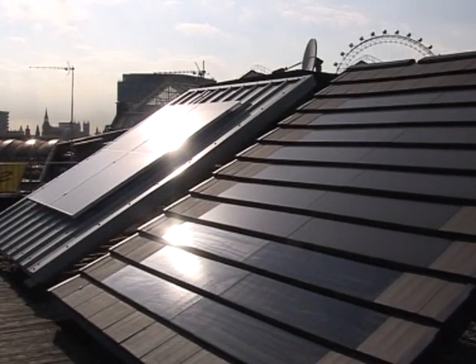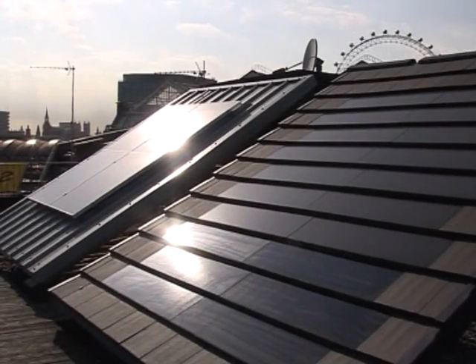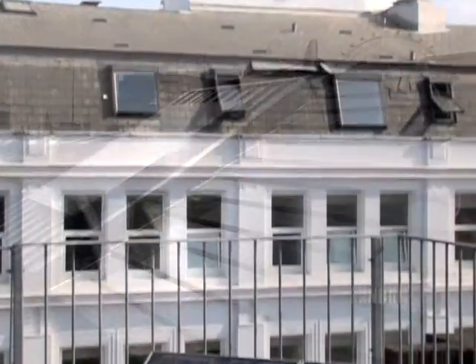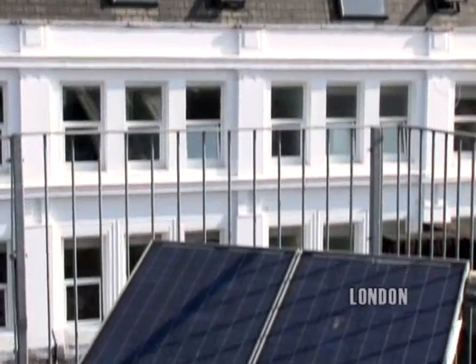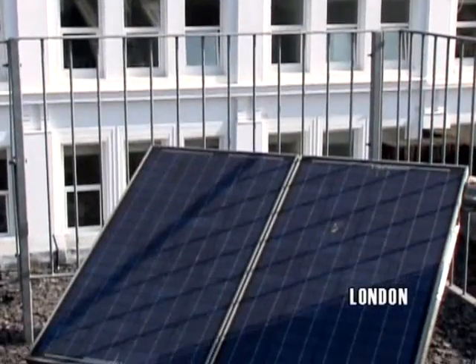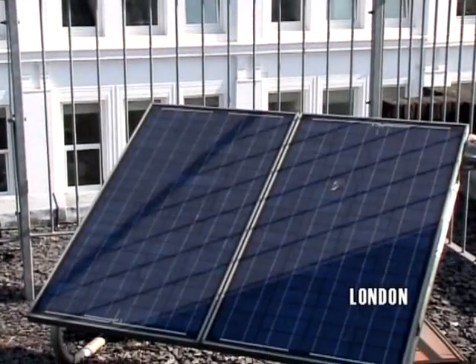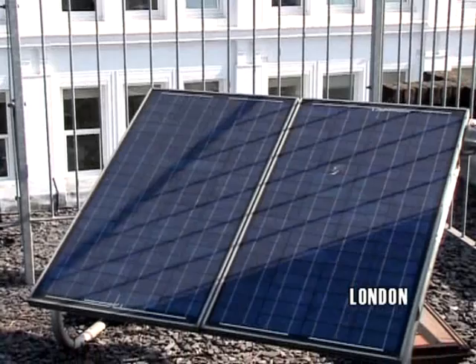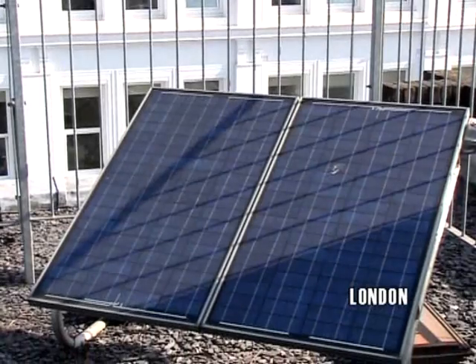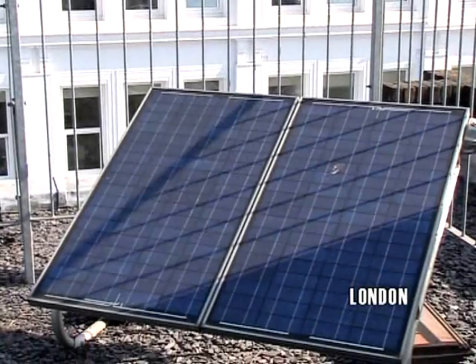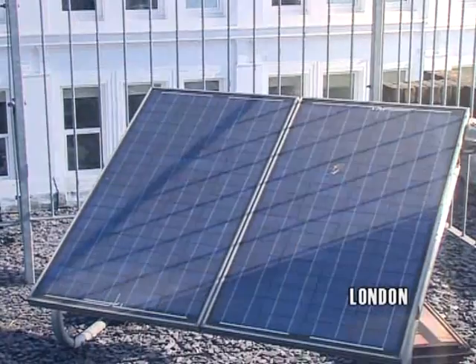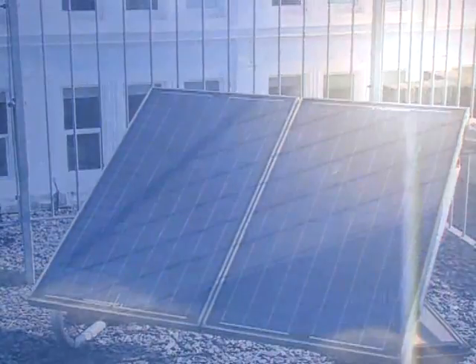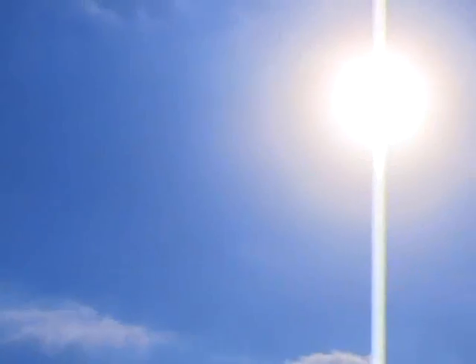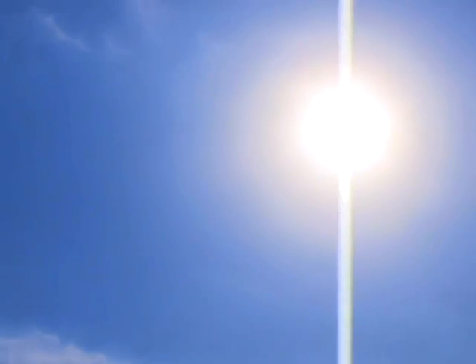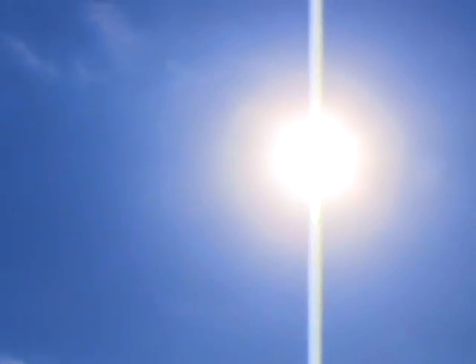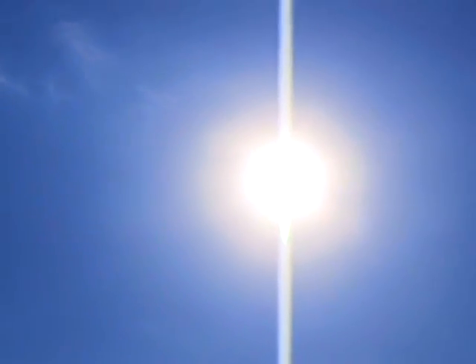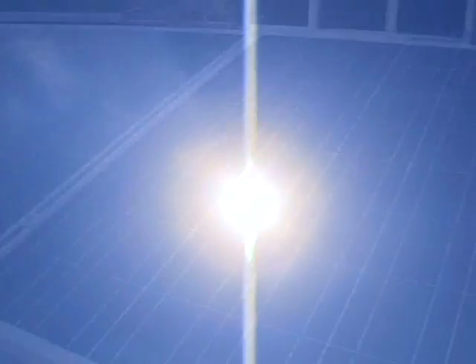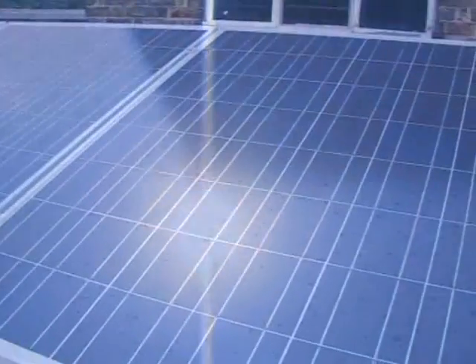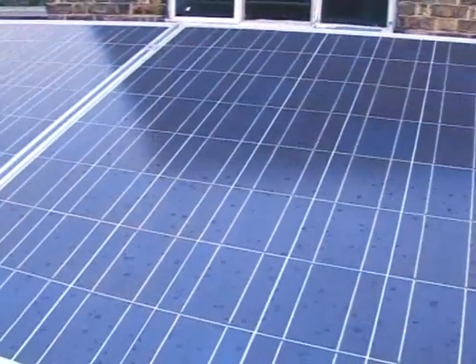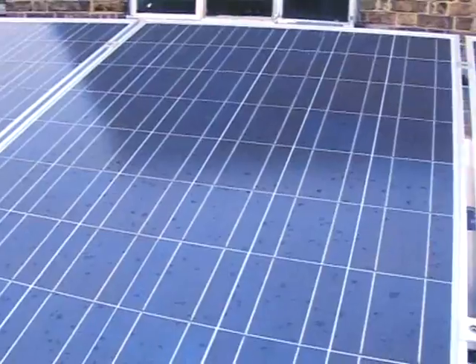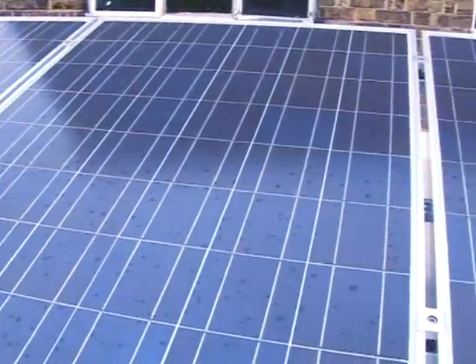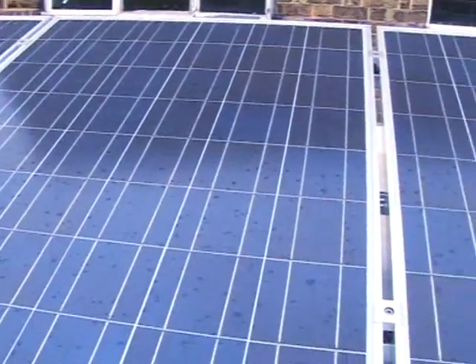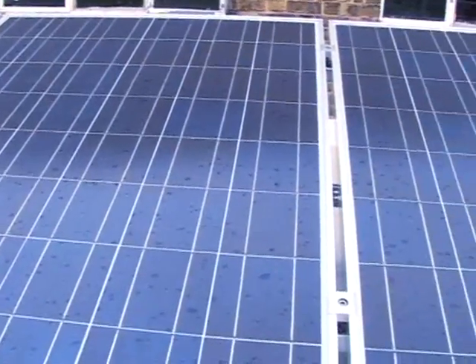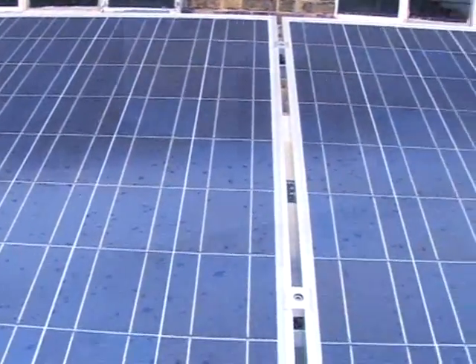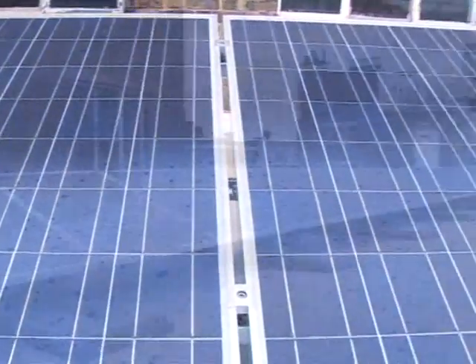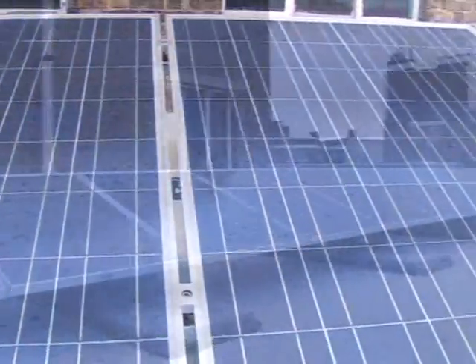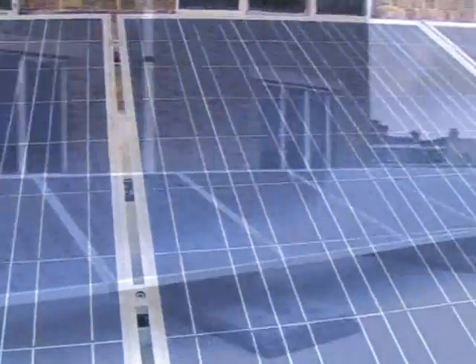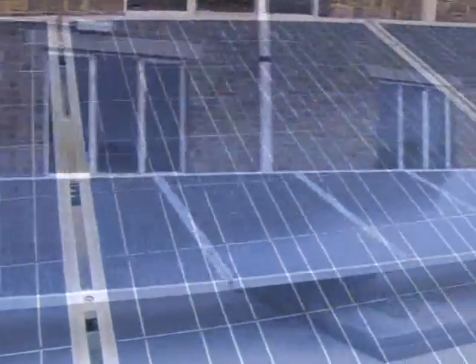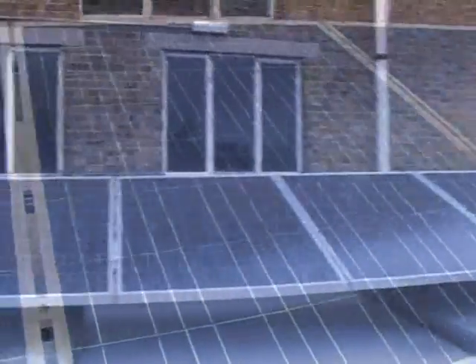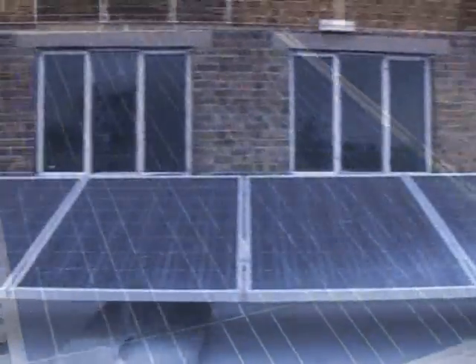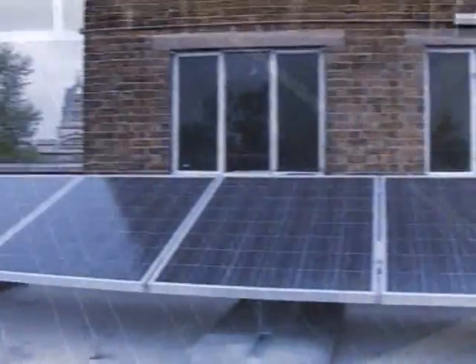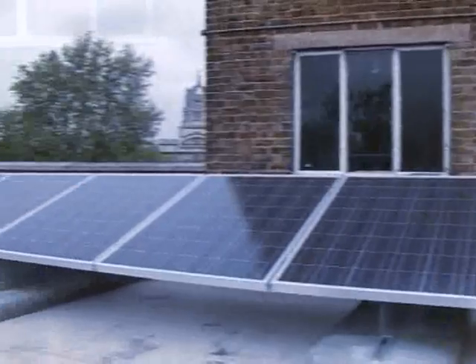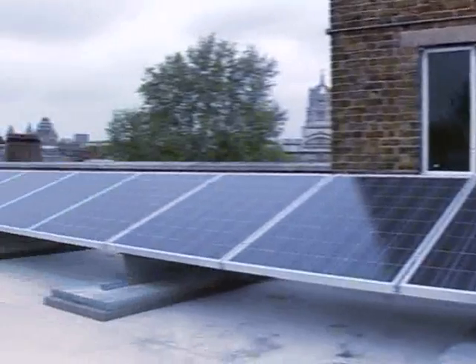While the means to harness the sun's energy using solar panels has existed for decades, the UK has been slow to embrace this technology. The combination of political will and cash subsidies is finally driving its take-up.